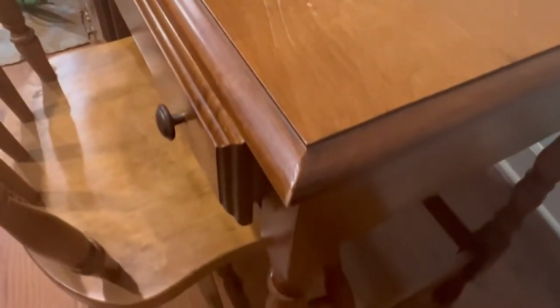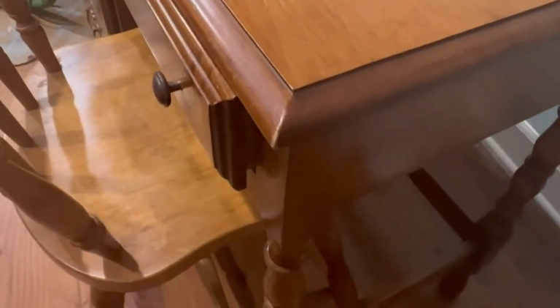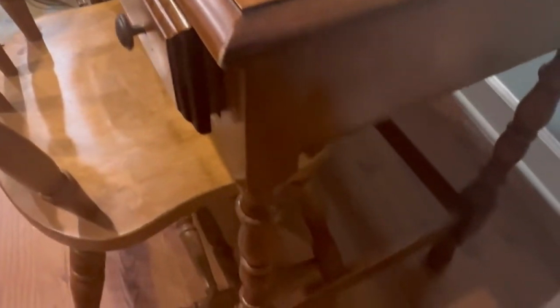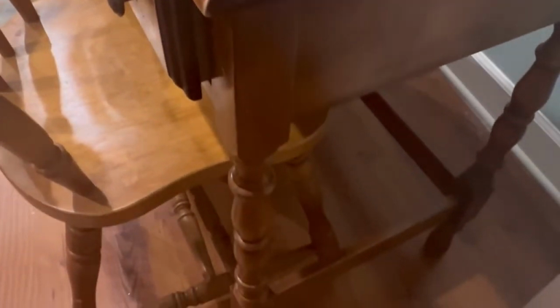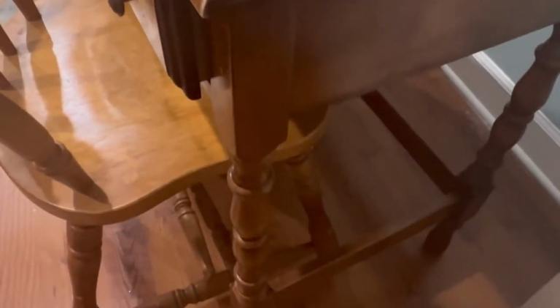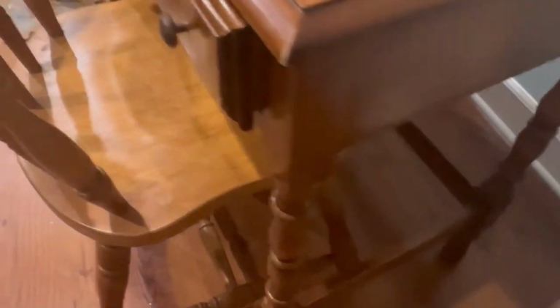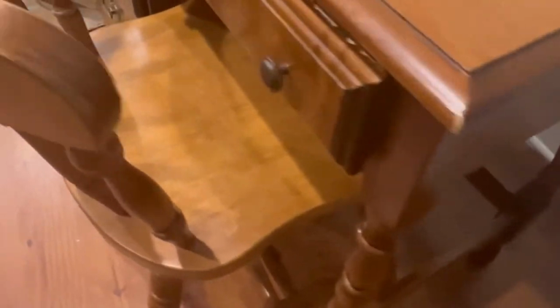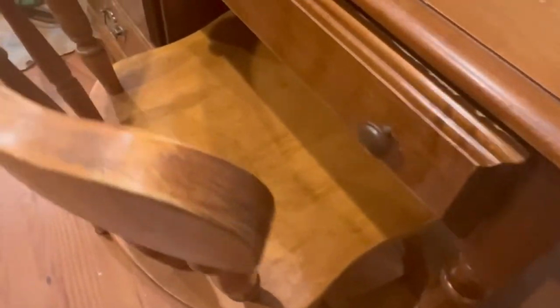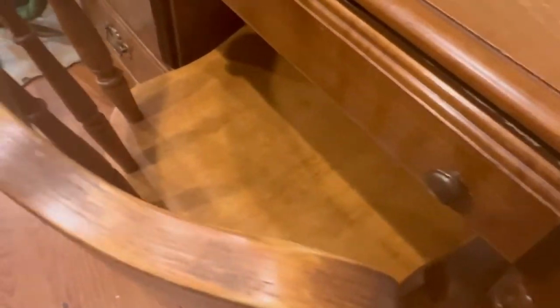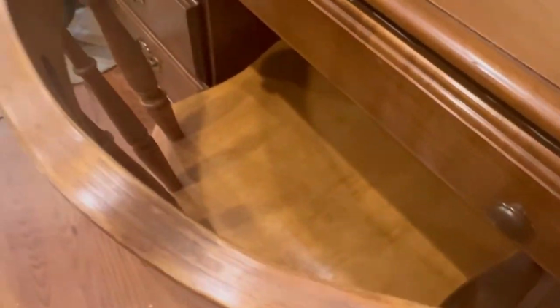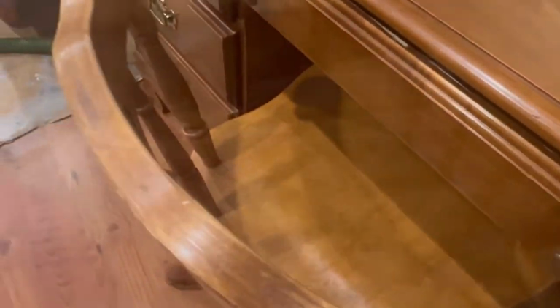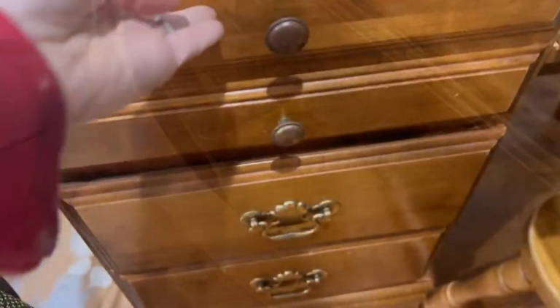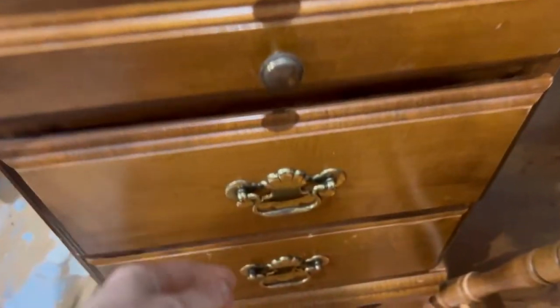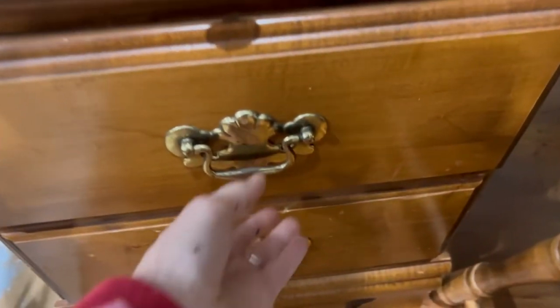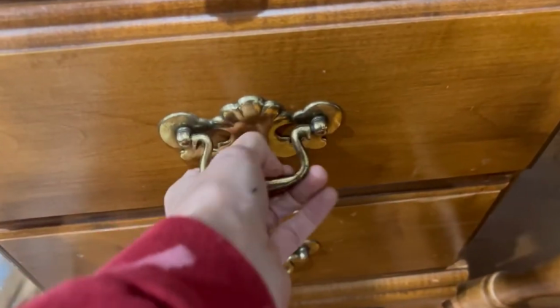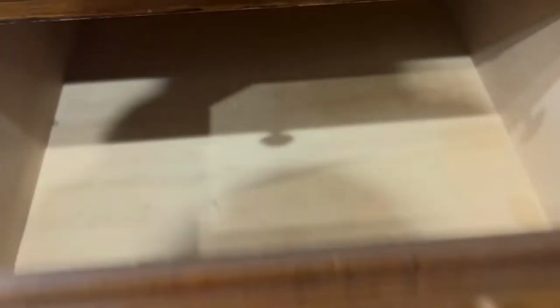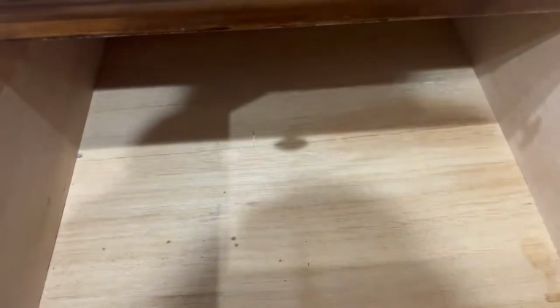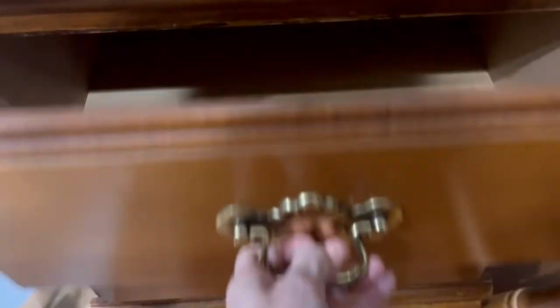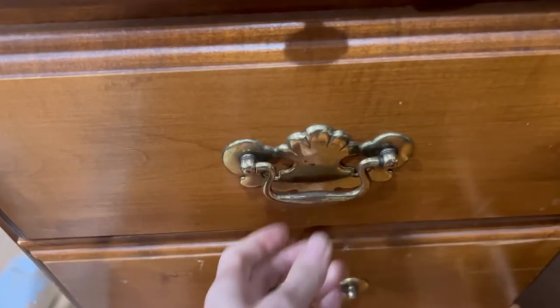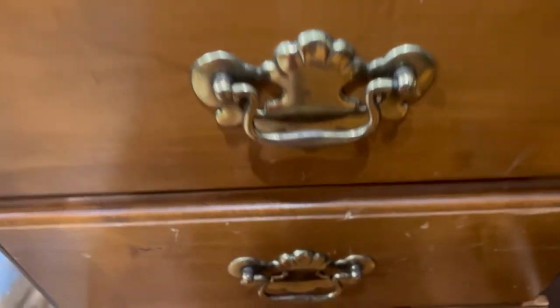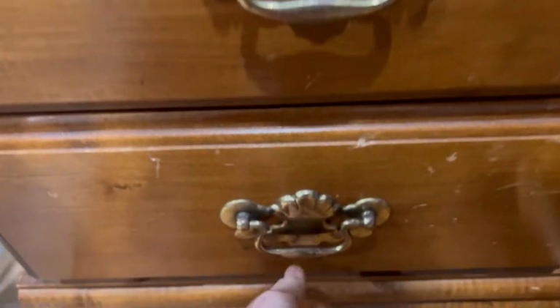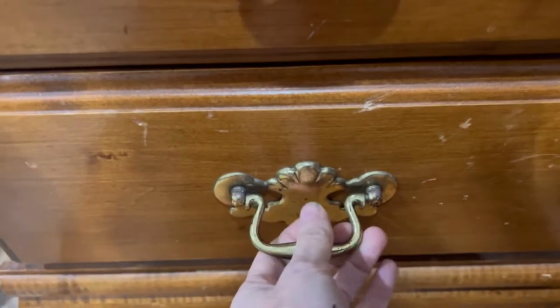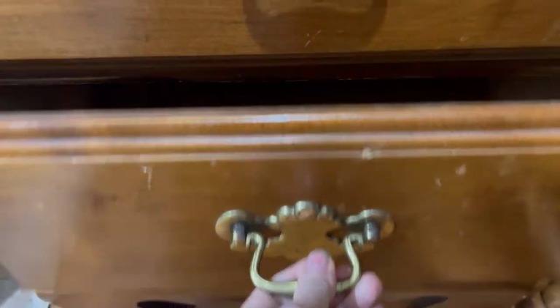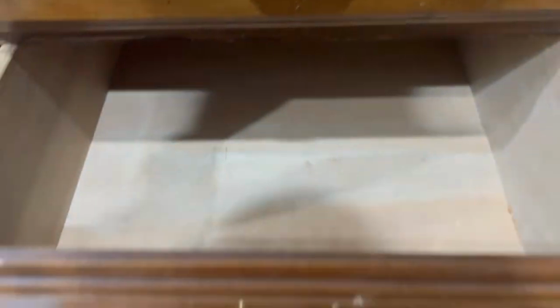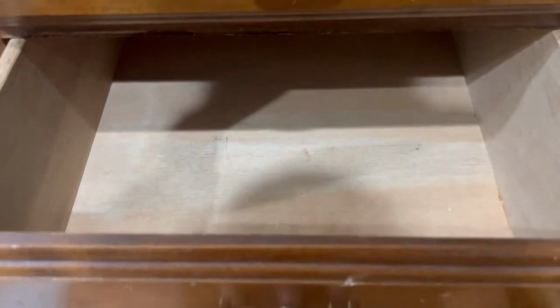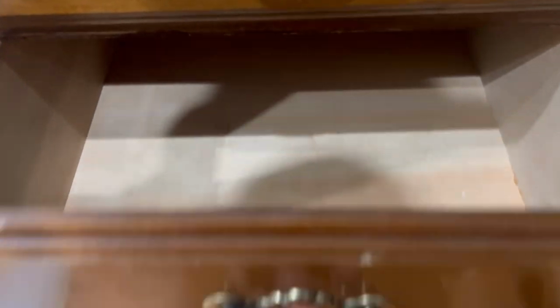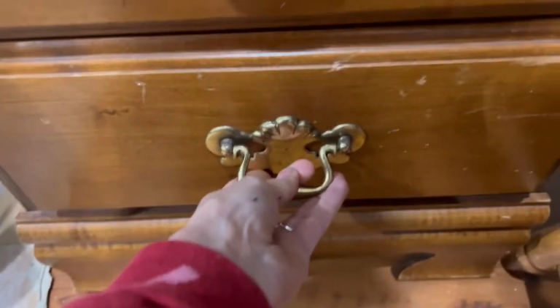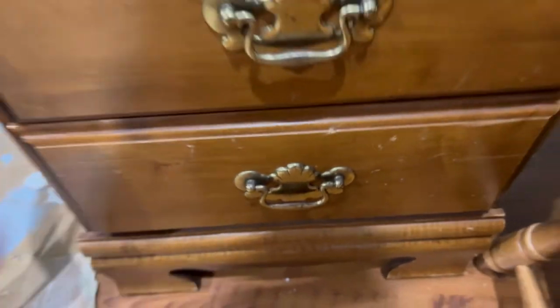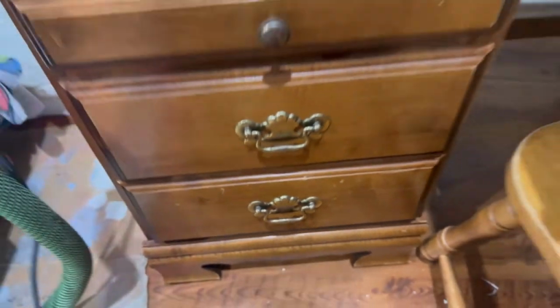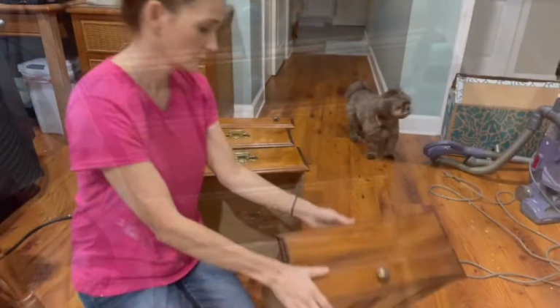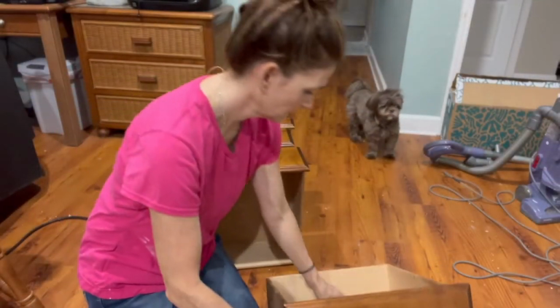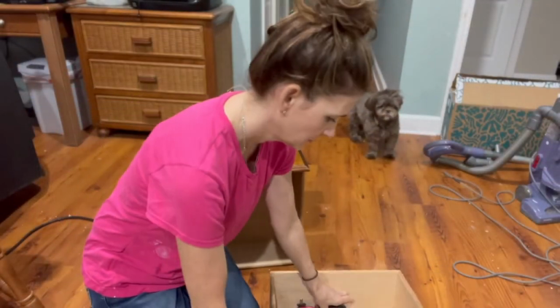As you can see, it's in great condition other than the gouges that are on the top, which are superficial, and we can get that sanded out. The rest of the desk was very sound and in great shape. You can see all the drawers work beautifully, and we're going to get started.